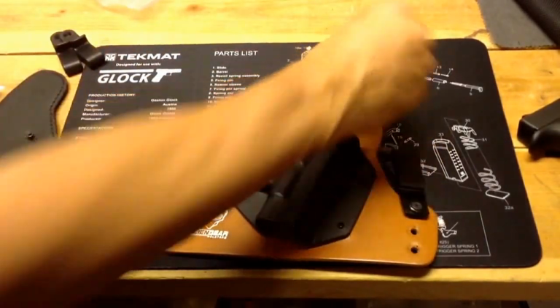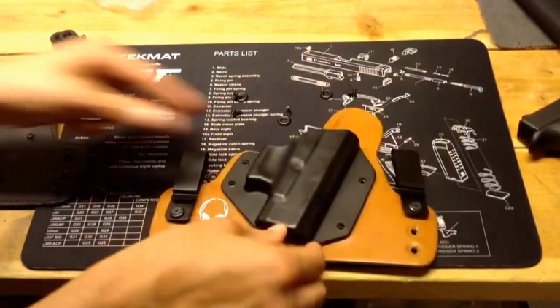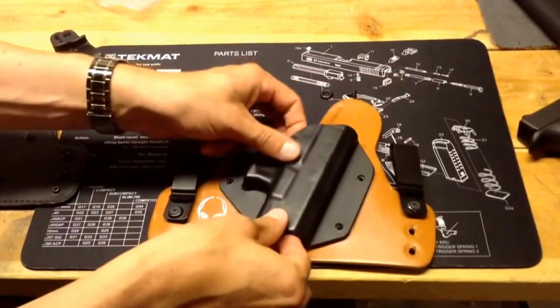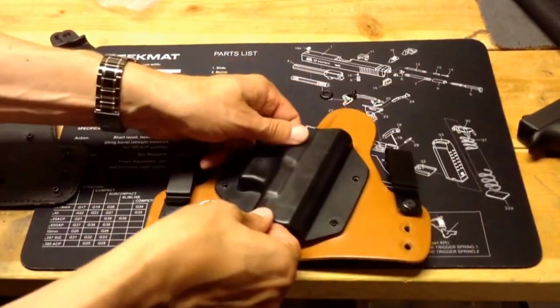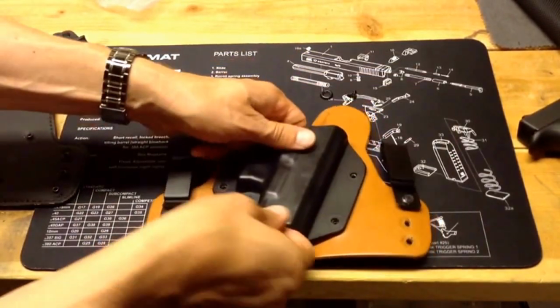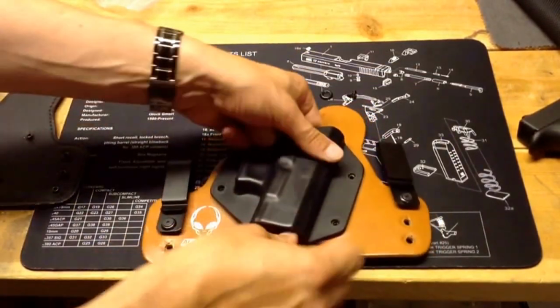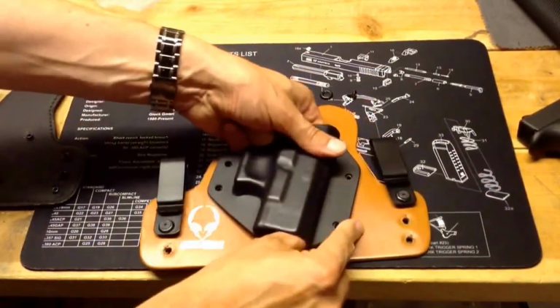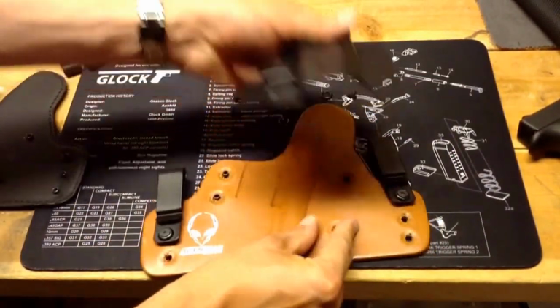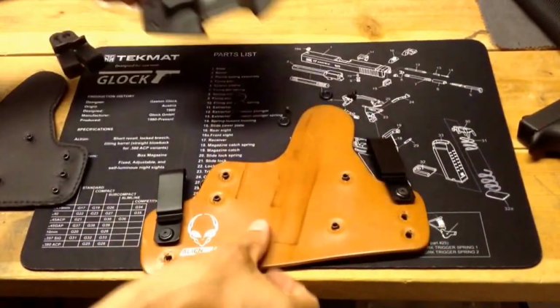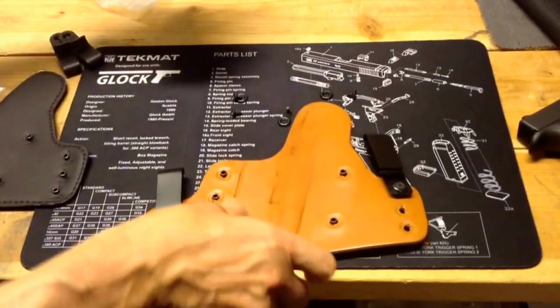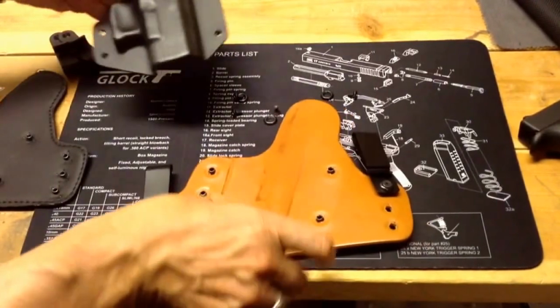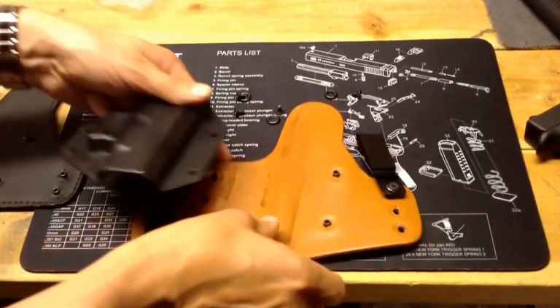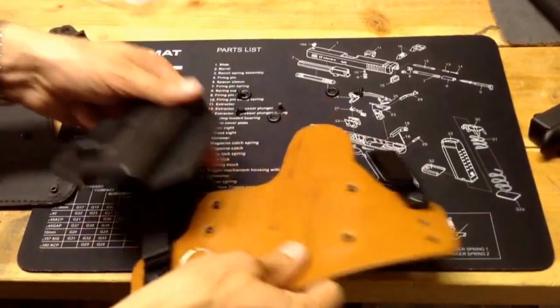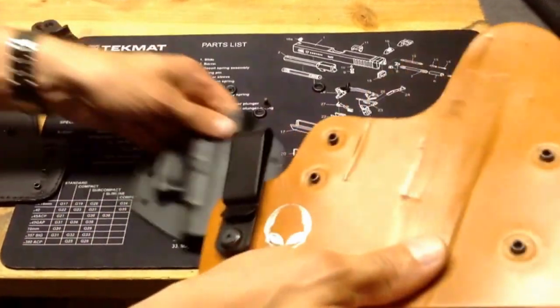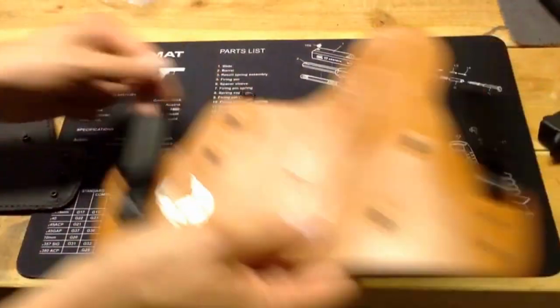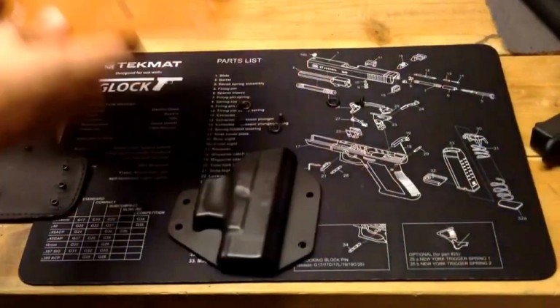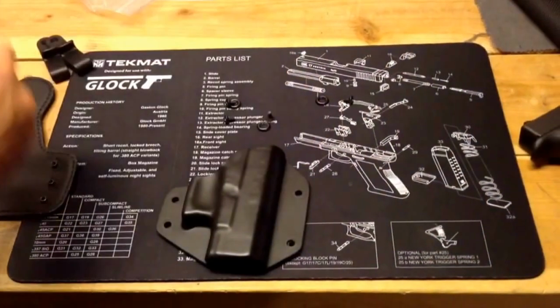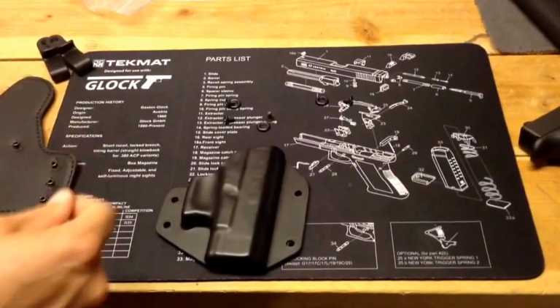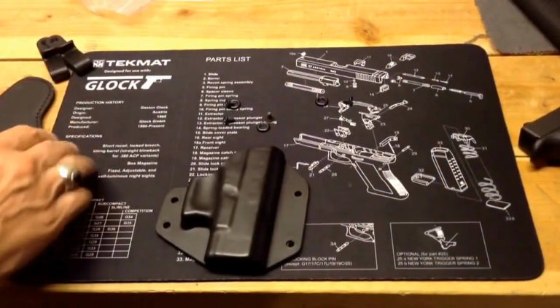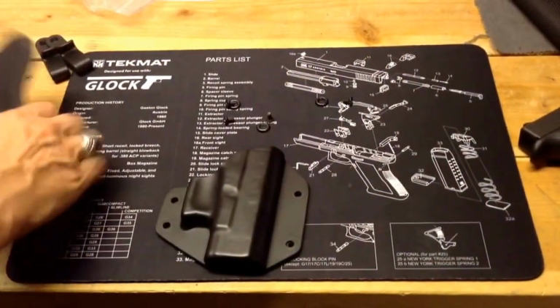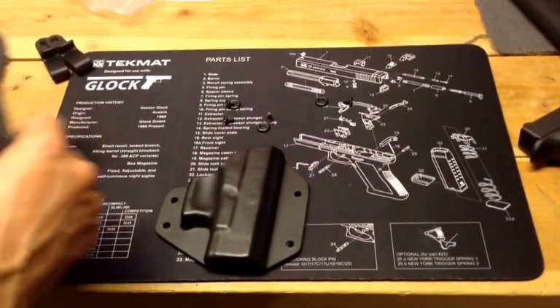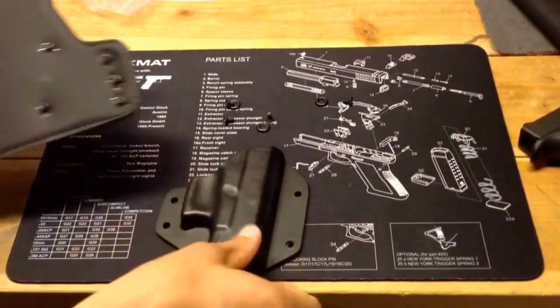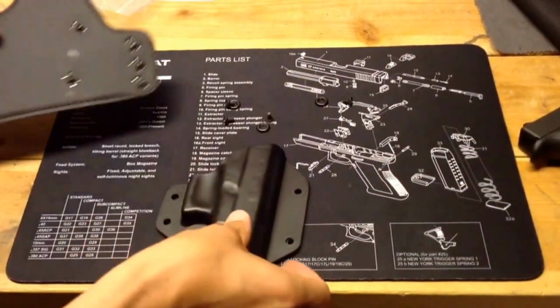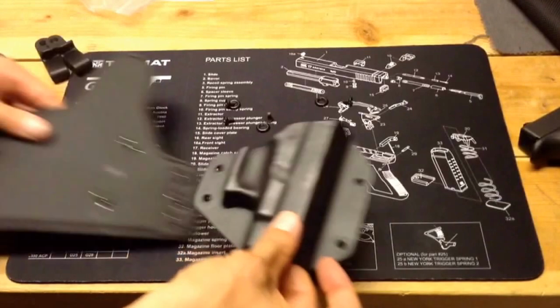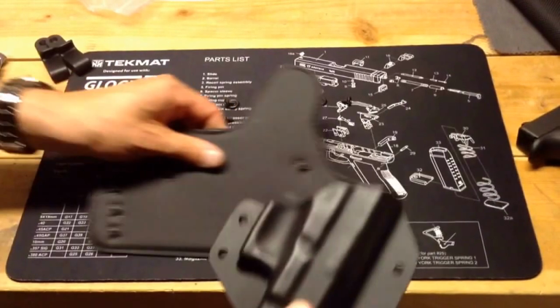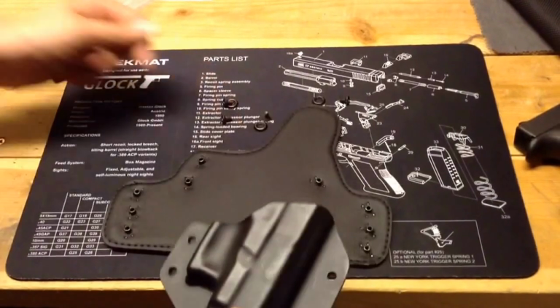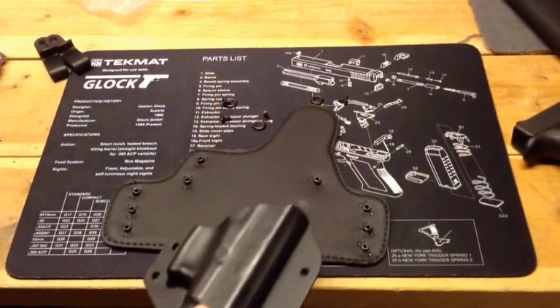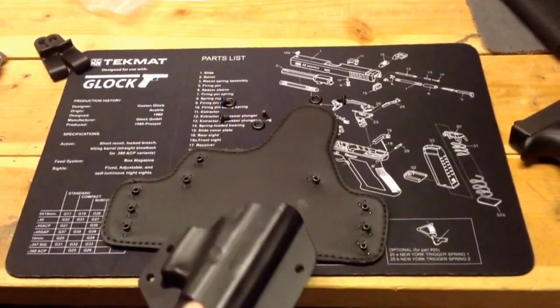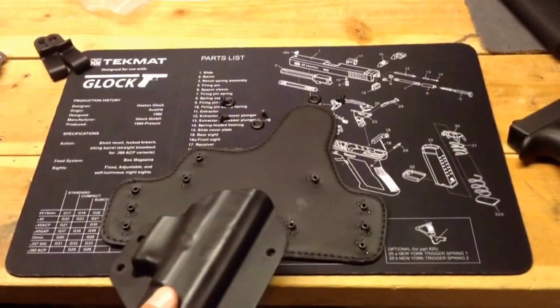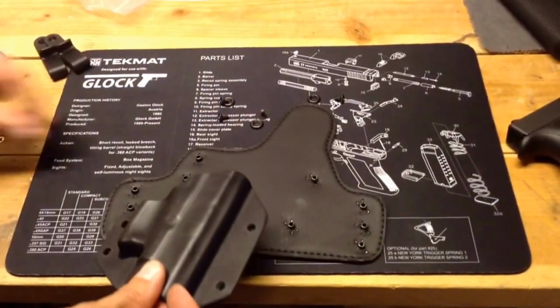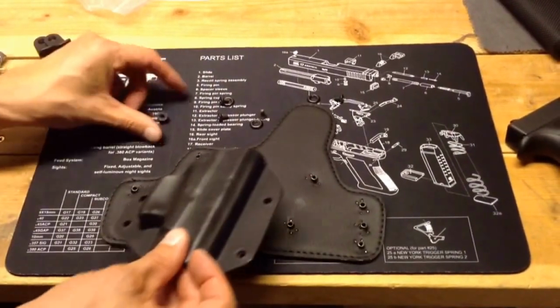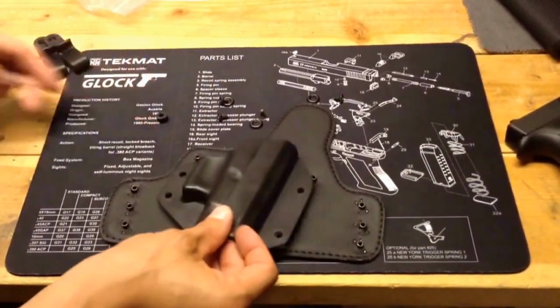The Alien Gear construction does seem to be pretty good. I'm not that familiar with other similar hybrid holsters, so I can't really speak completely to that.